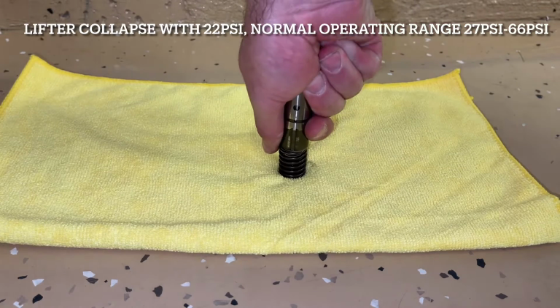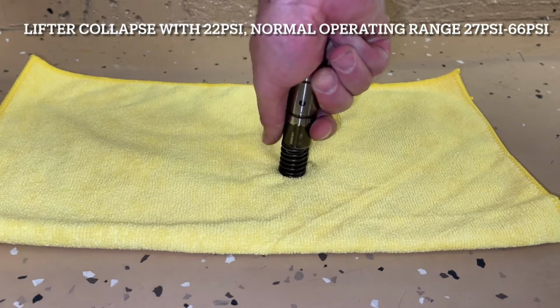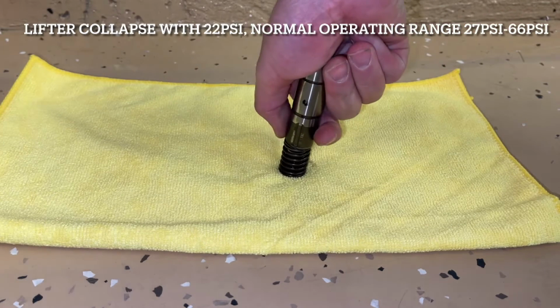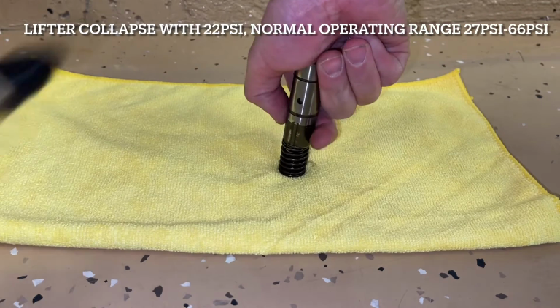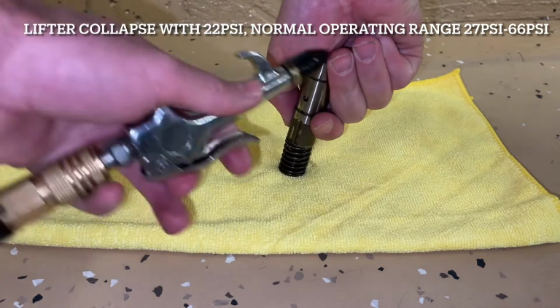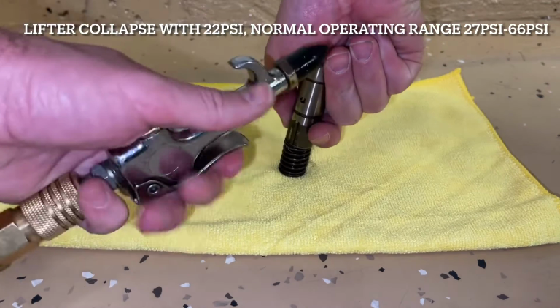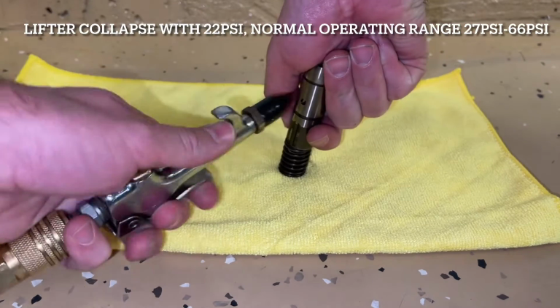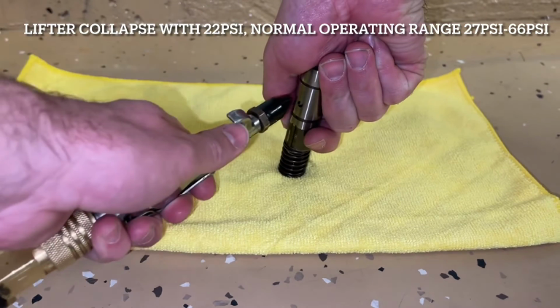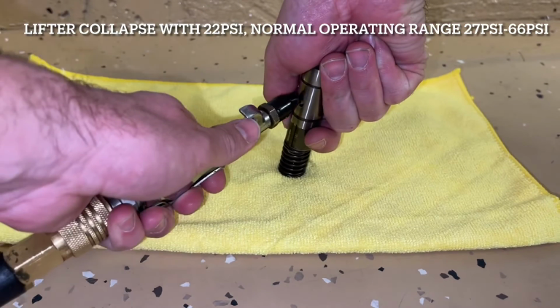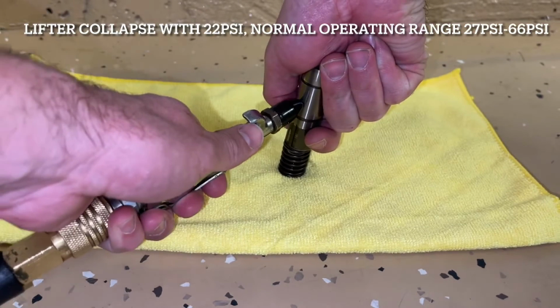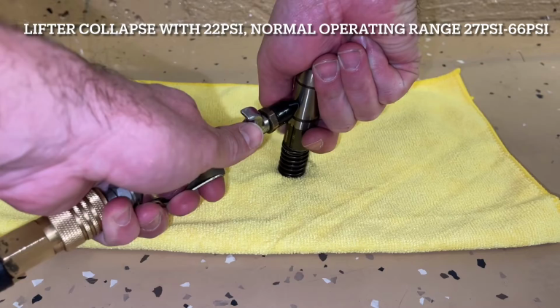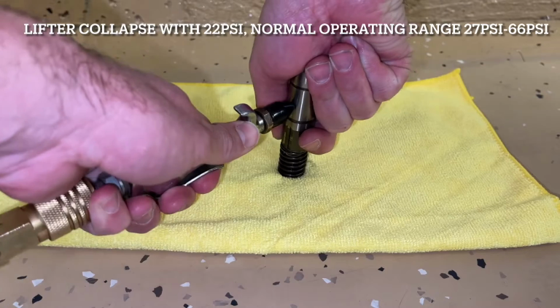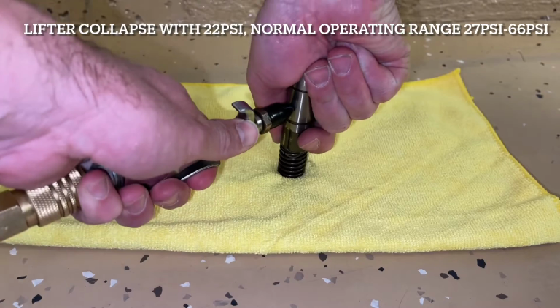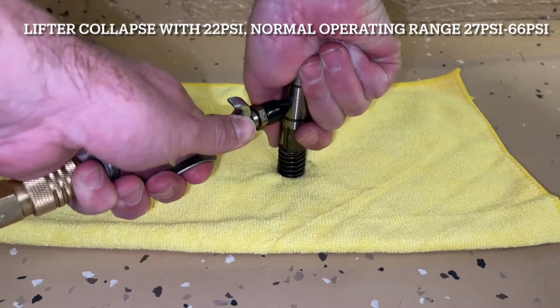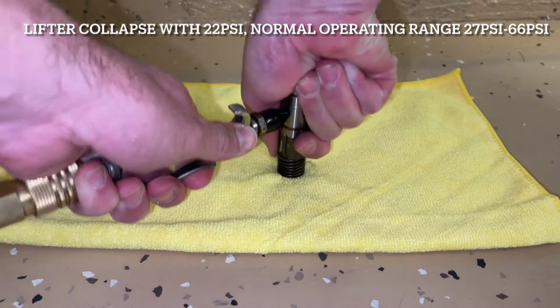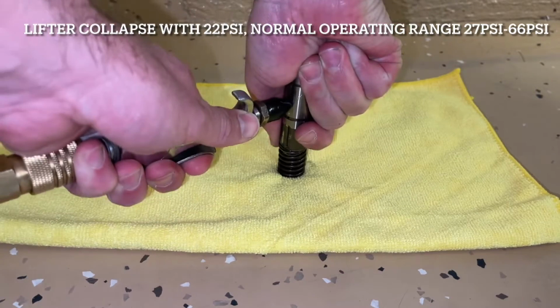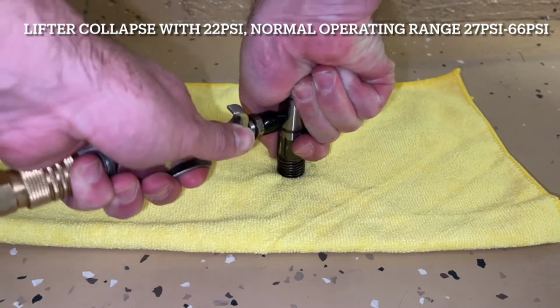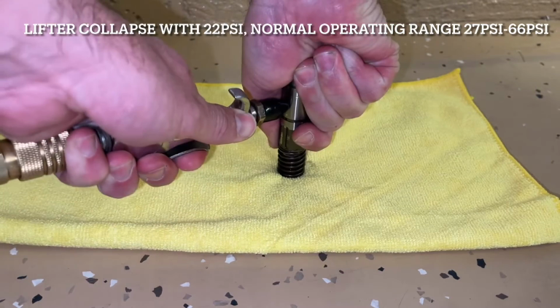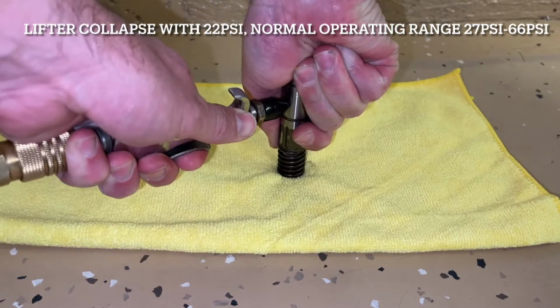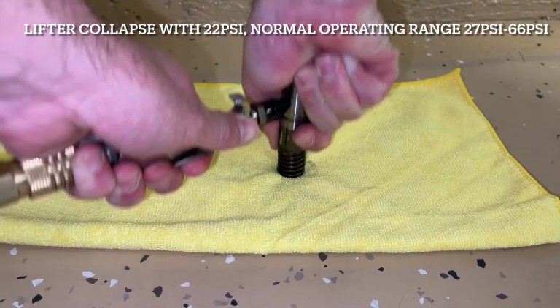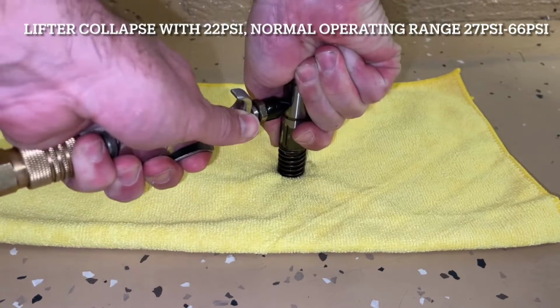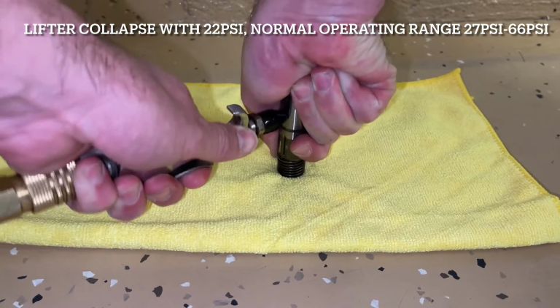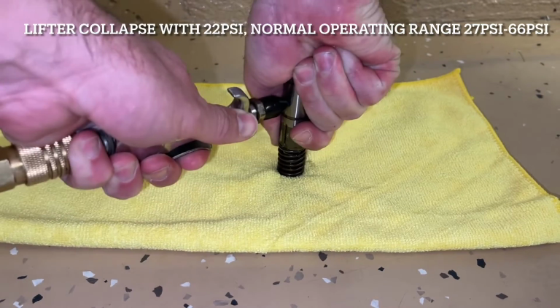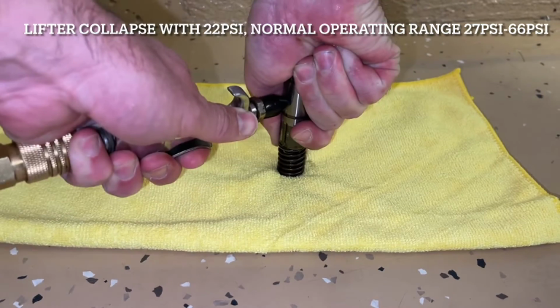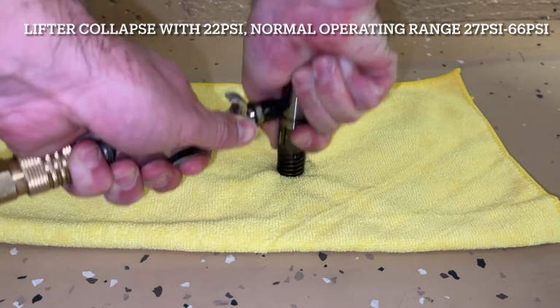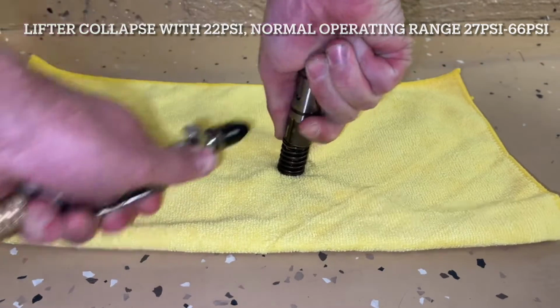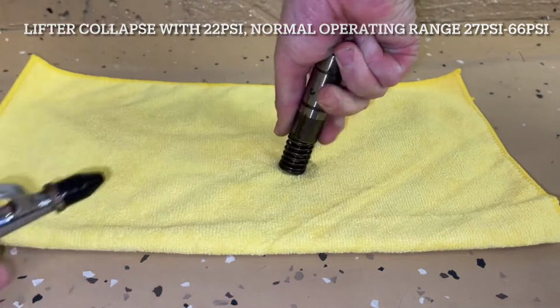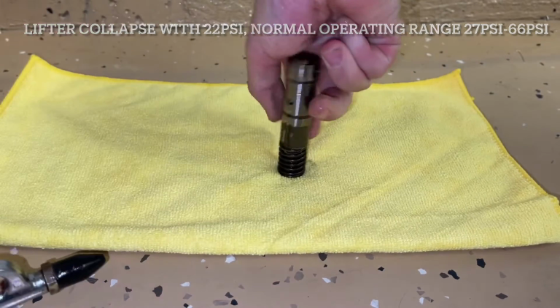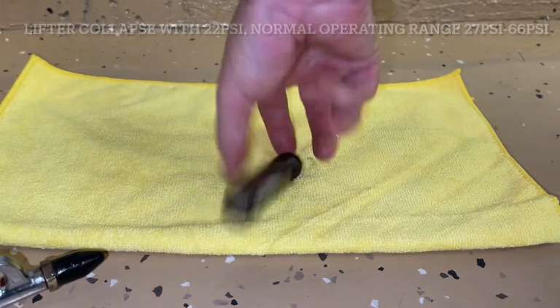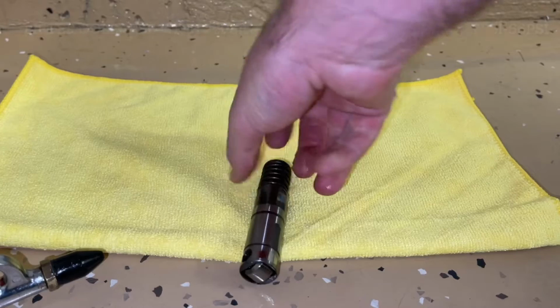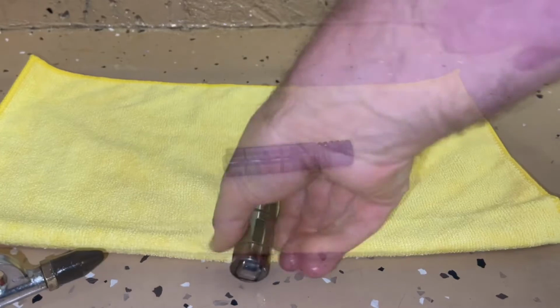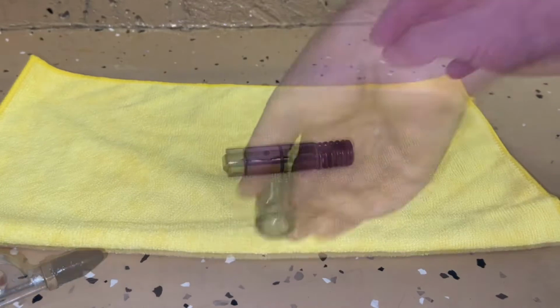As you can see, it's solid right here, but if we add some pressure — this would be oil — 22 psi worth of pressure will then allow this lifter to collapse.